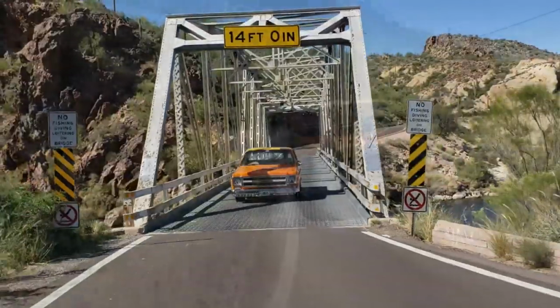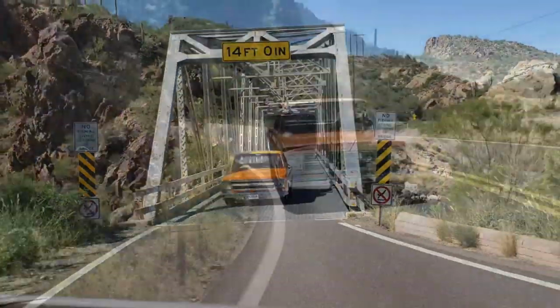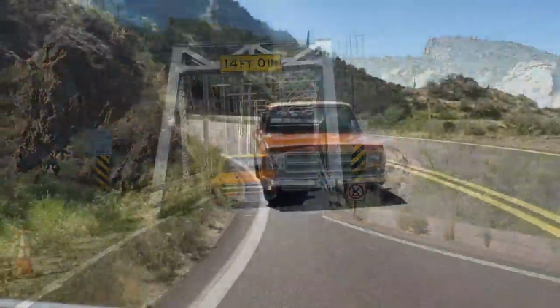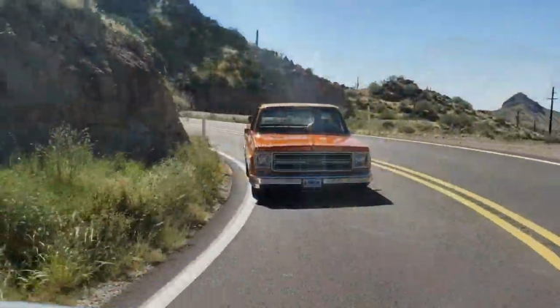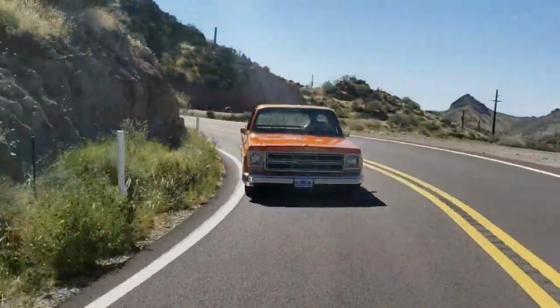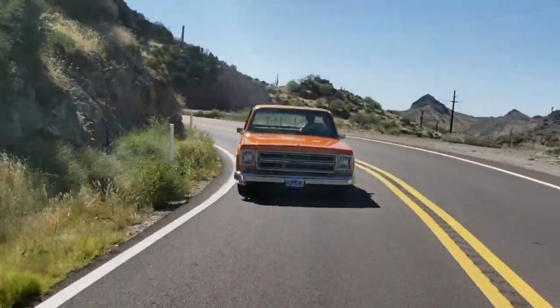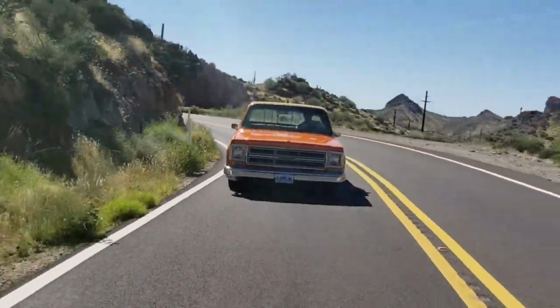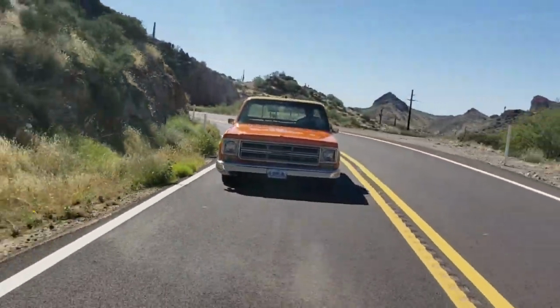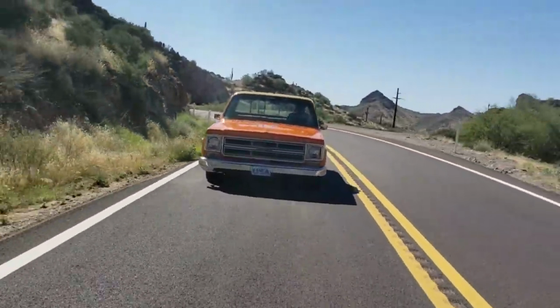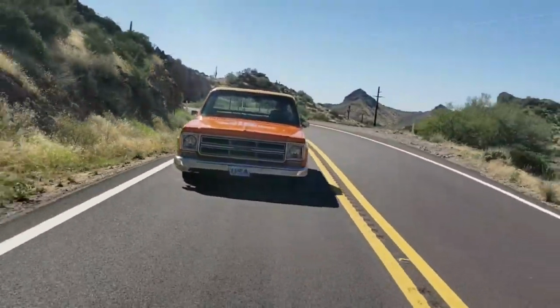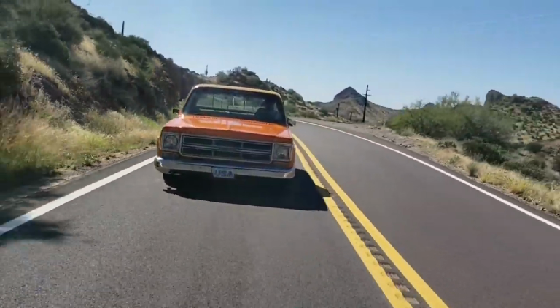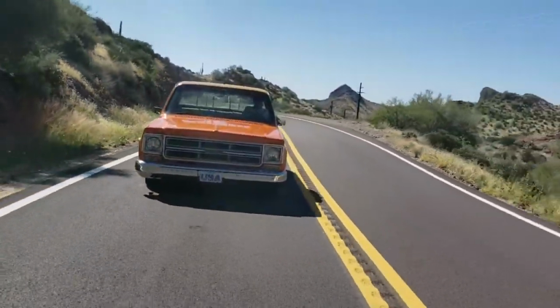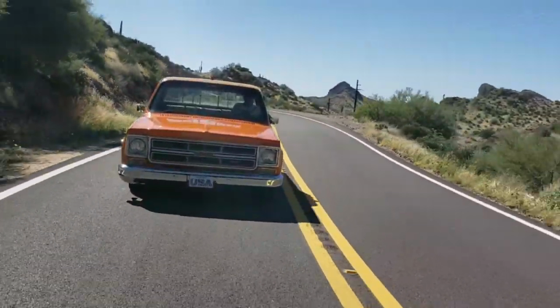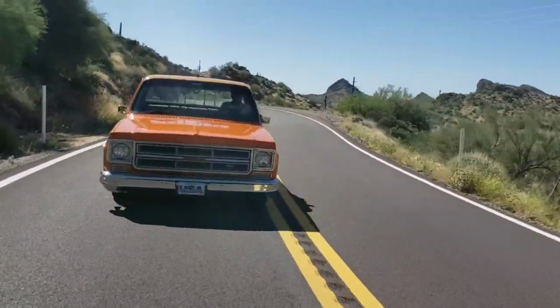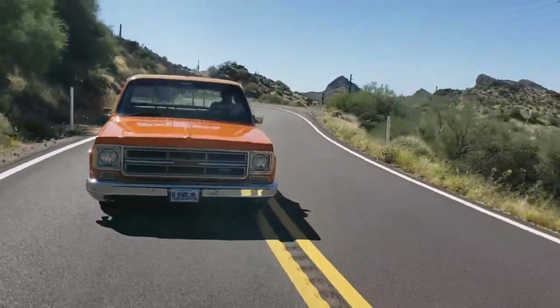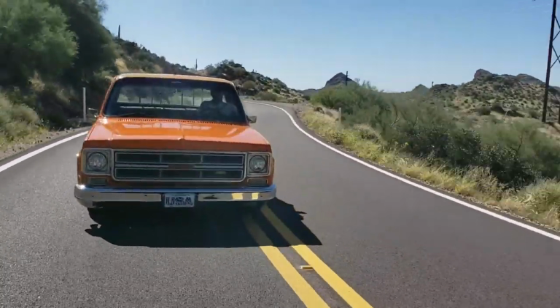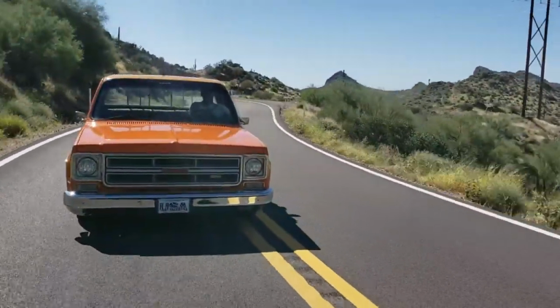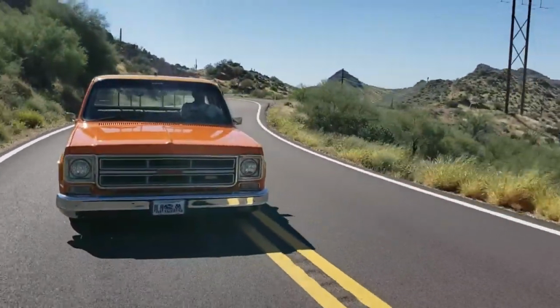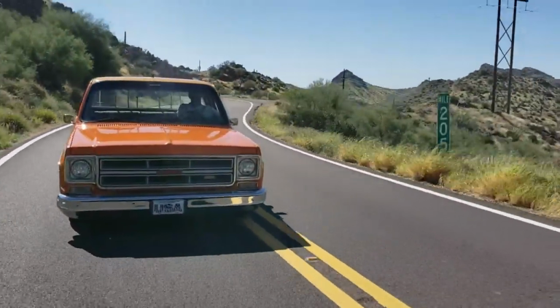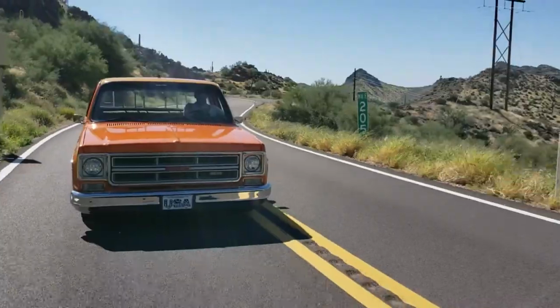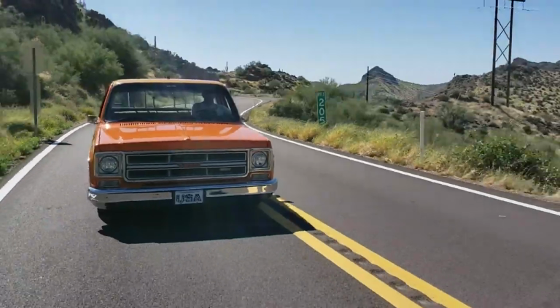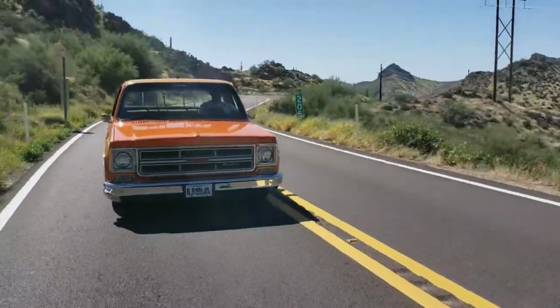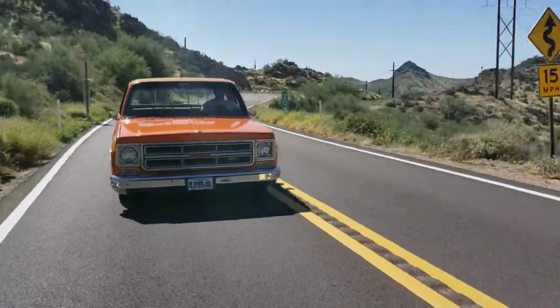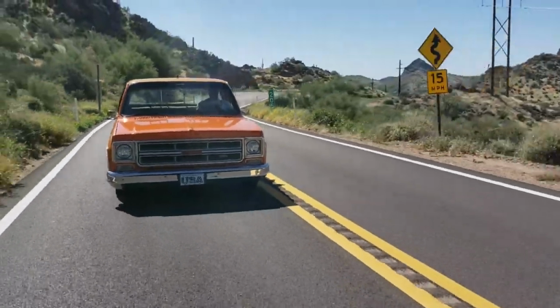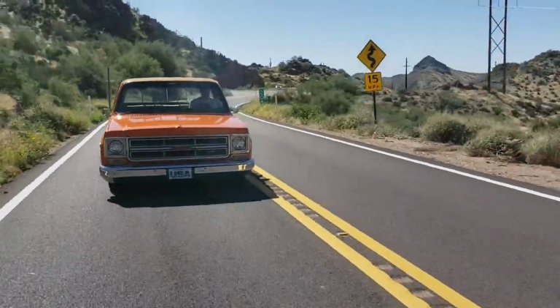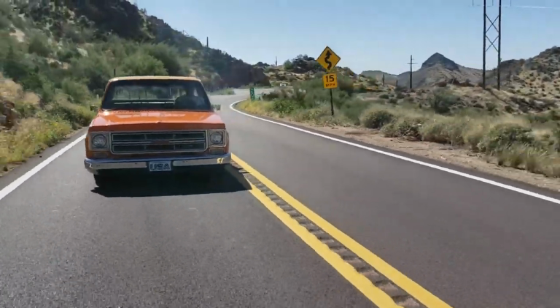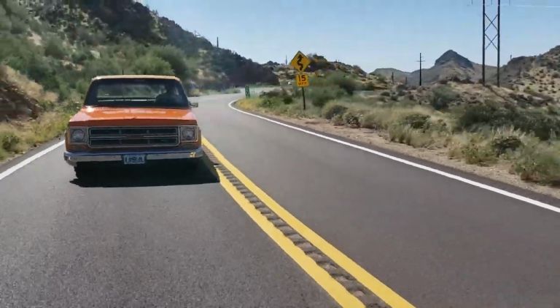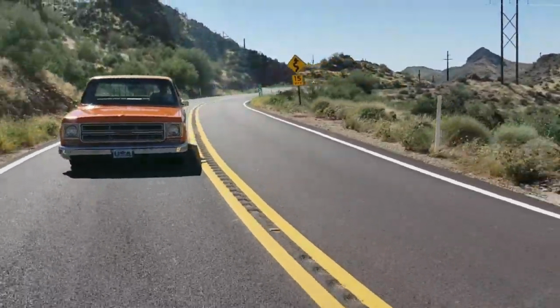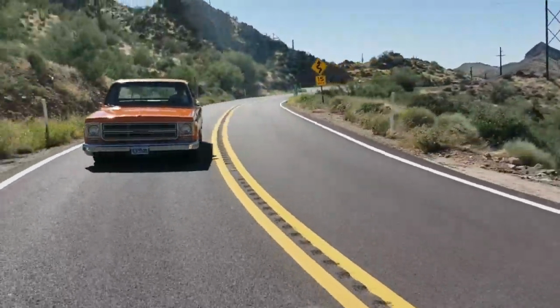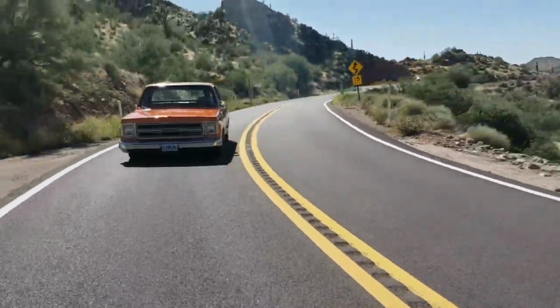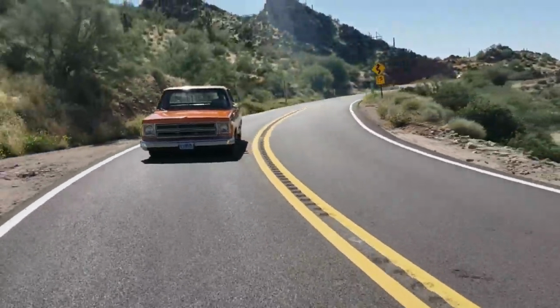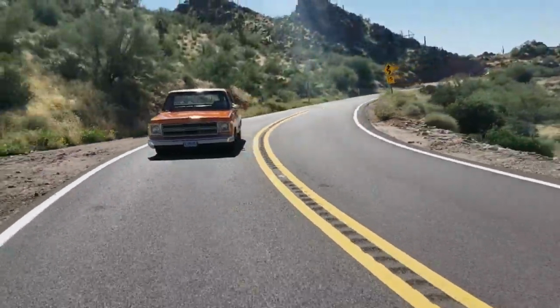With the RideTech four-link, my truck lunges forward when I stand on the gas — perfect with this big block 454.